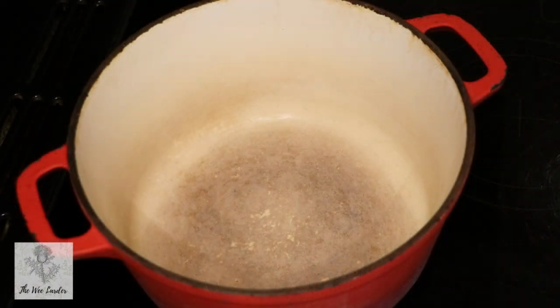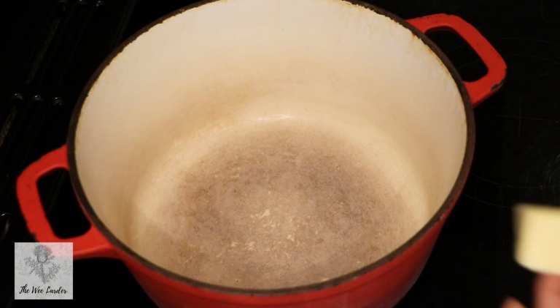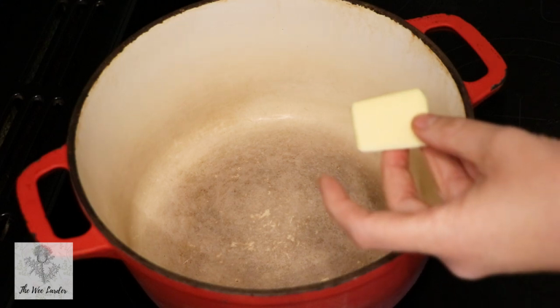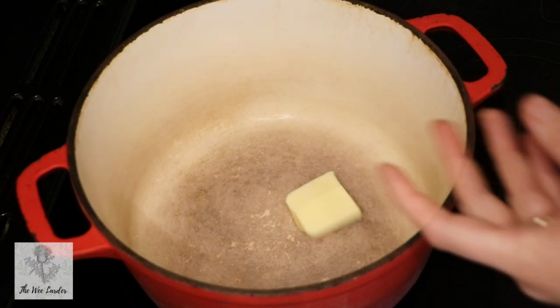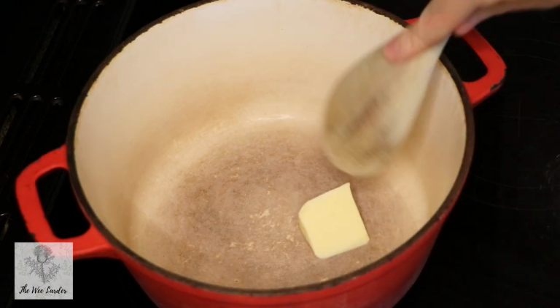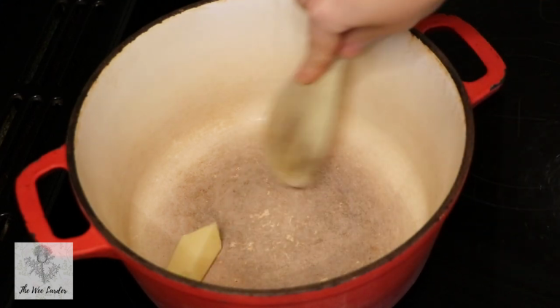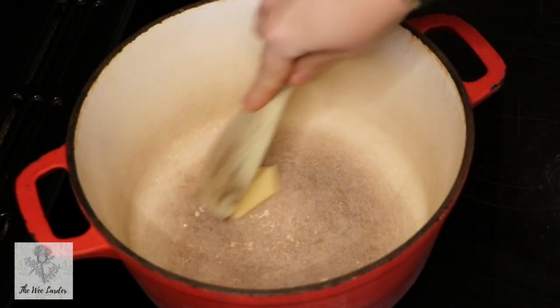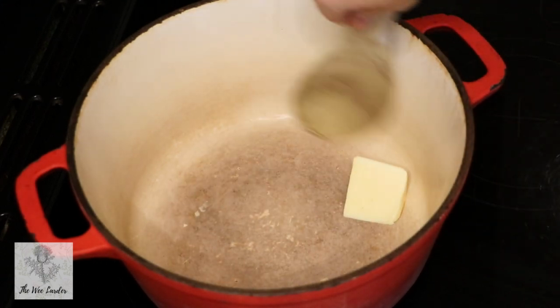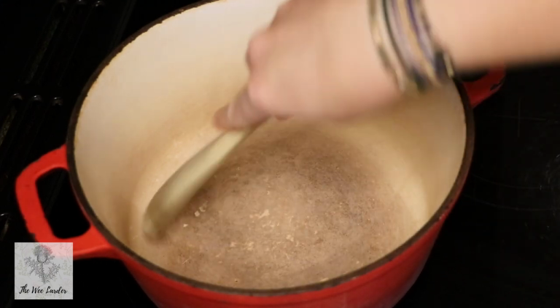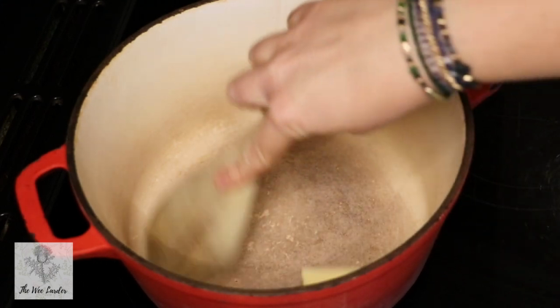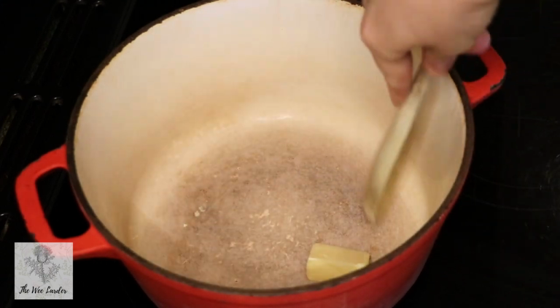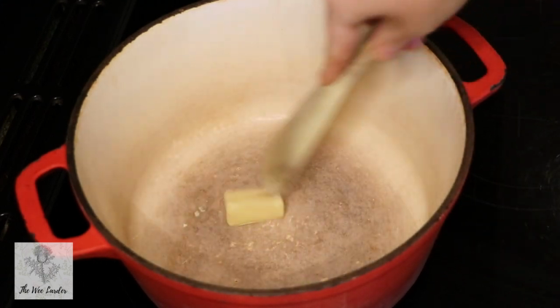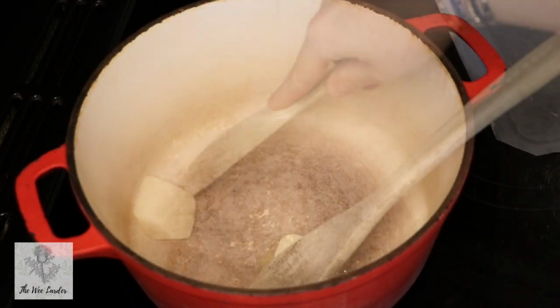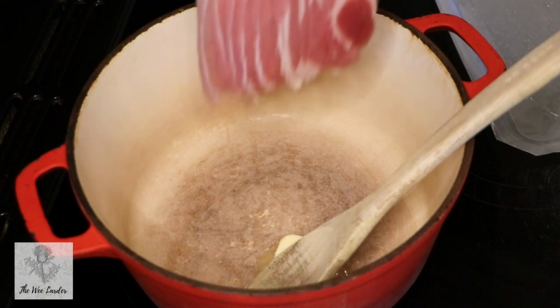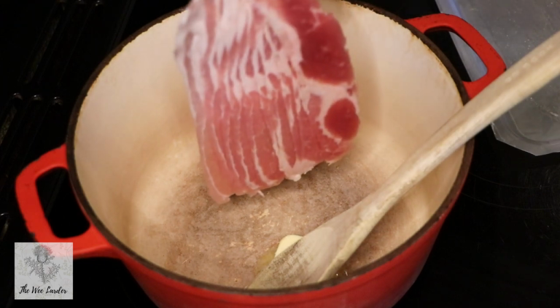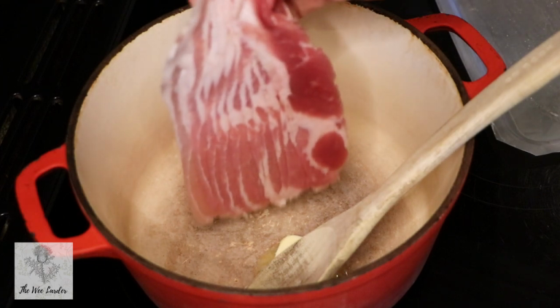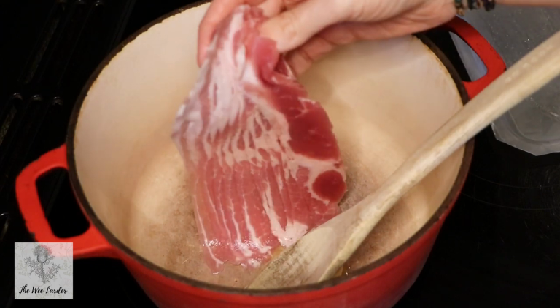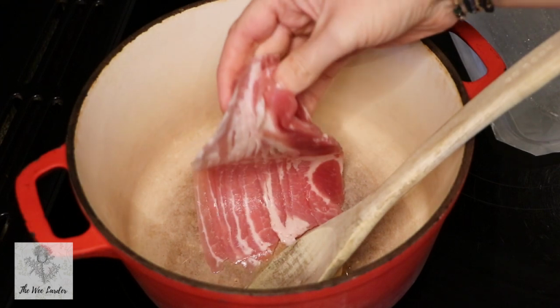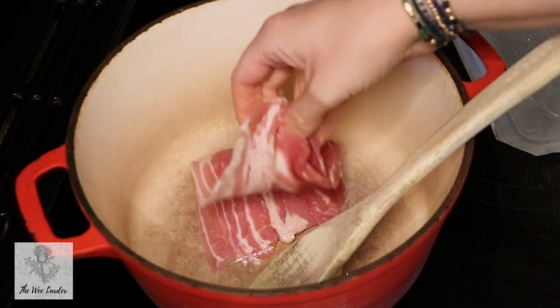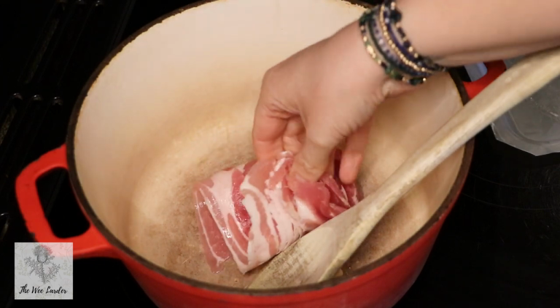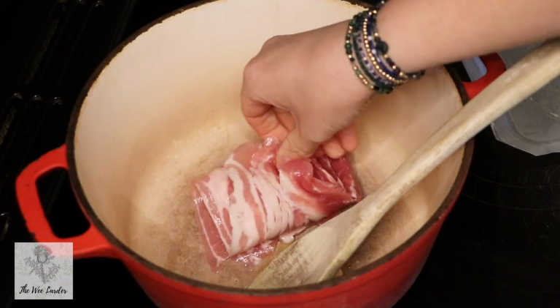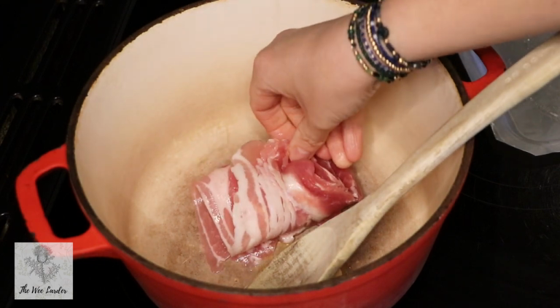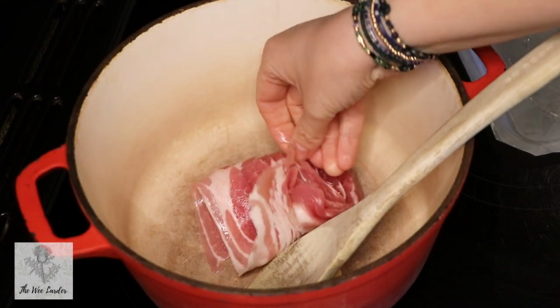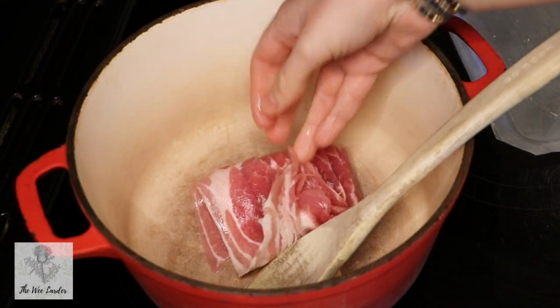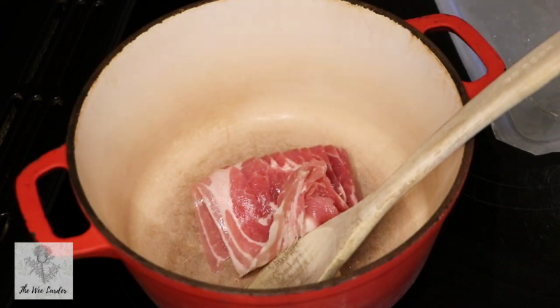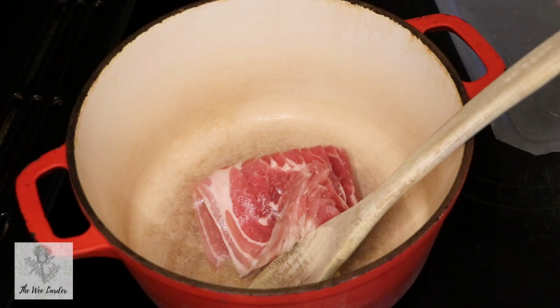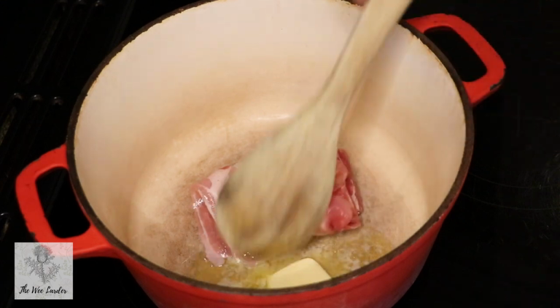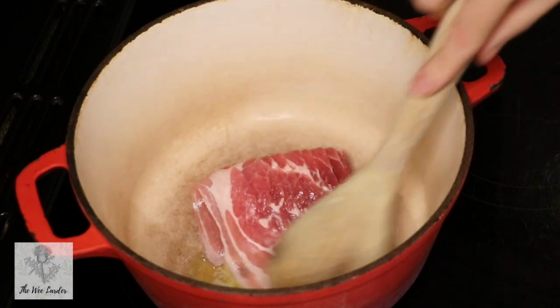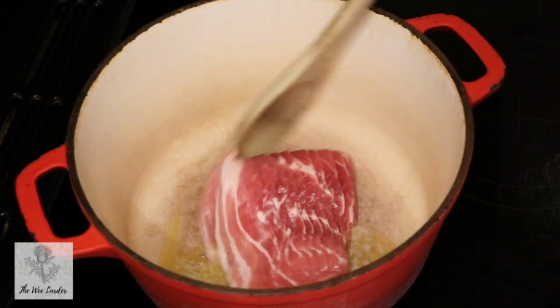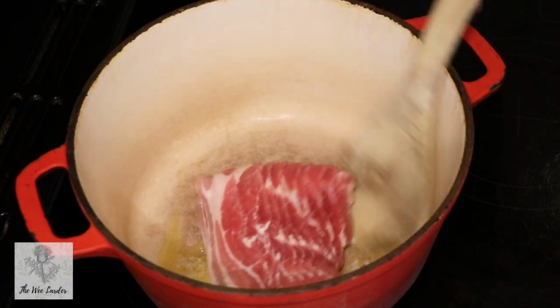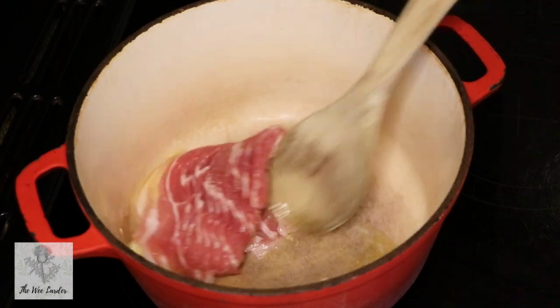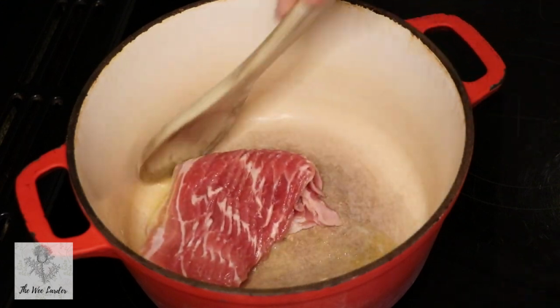So we're going to get started by adding our butter into our pan and we're just going to melt that down. We're then going to add in our bacon, cook that through, and just separate the rashers as well.